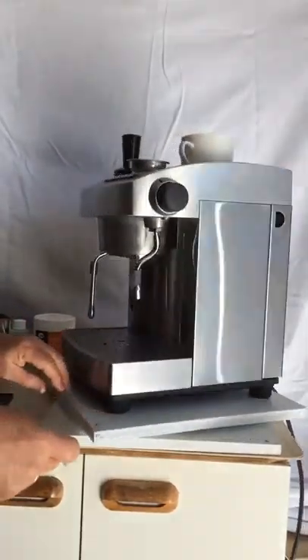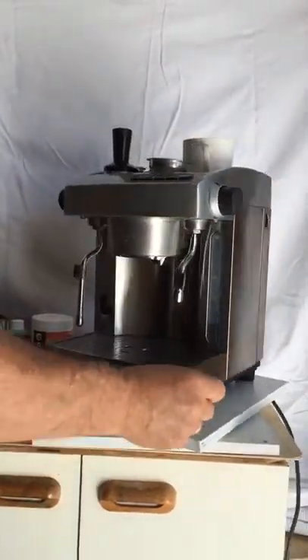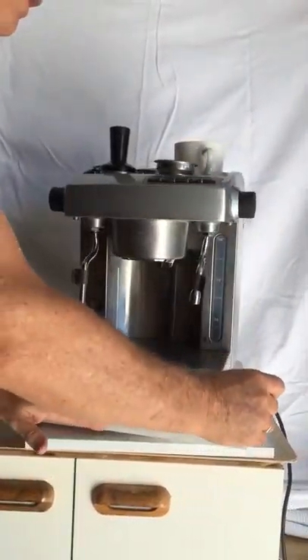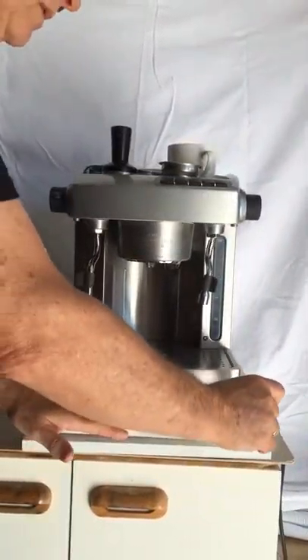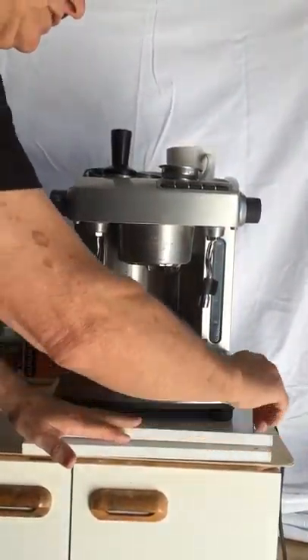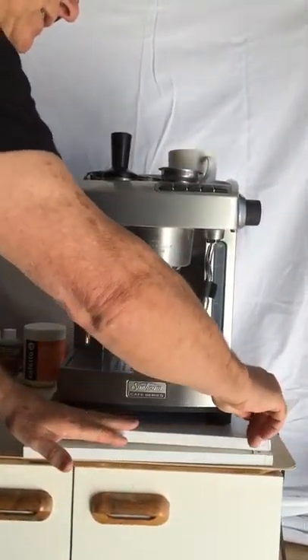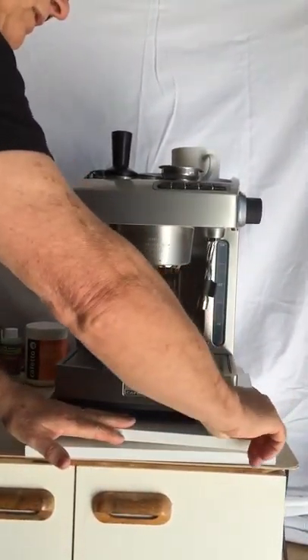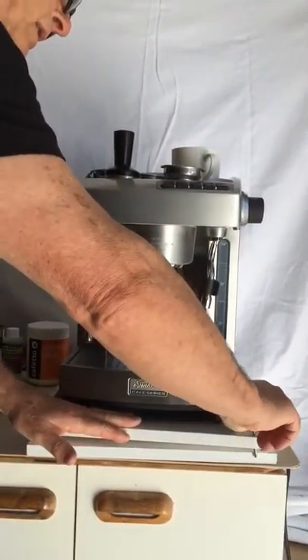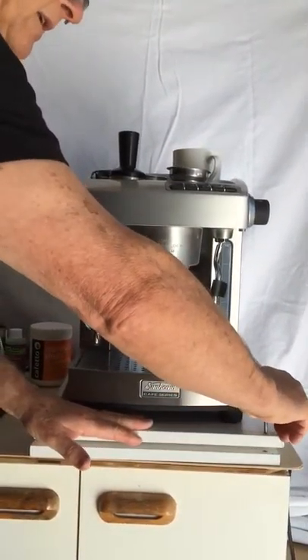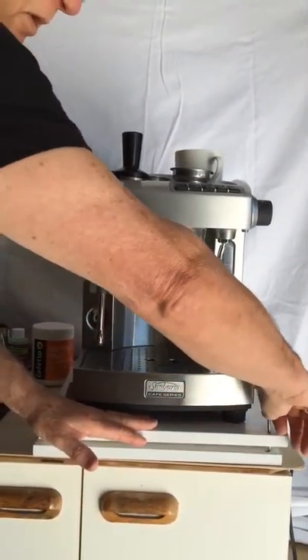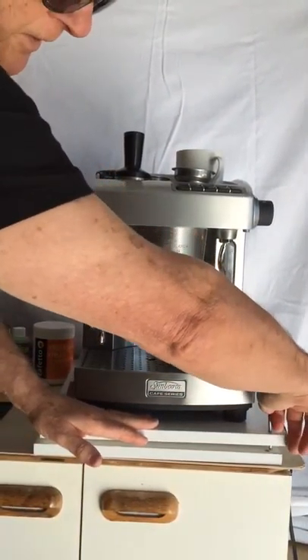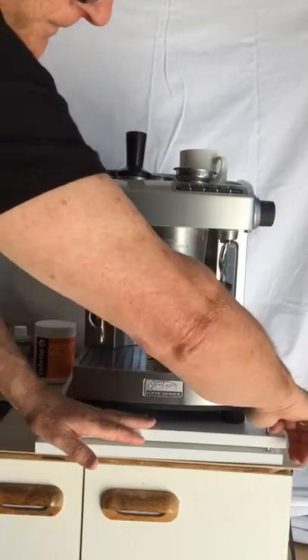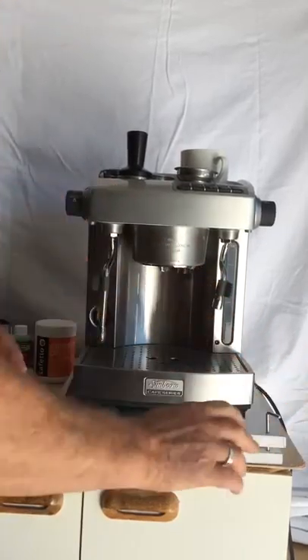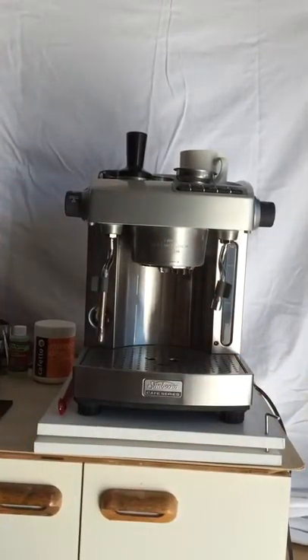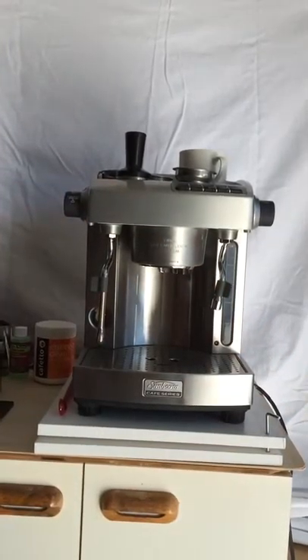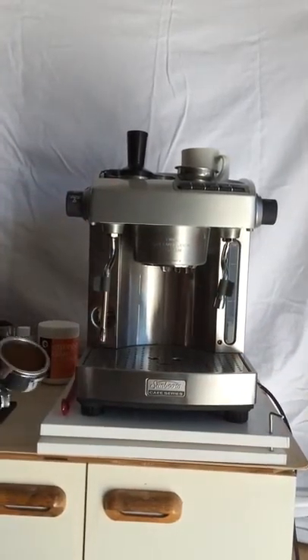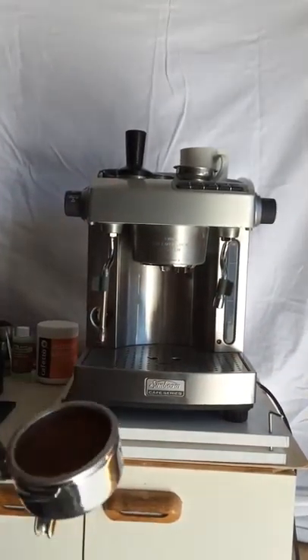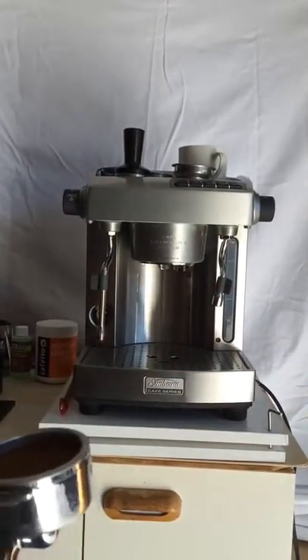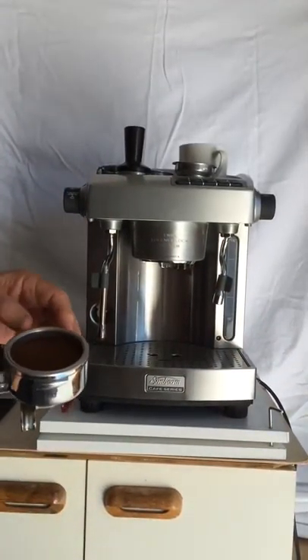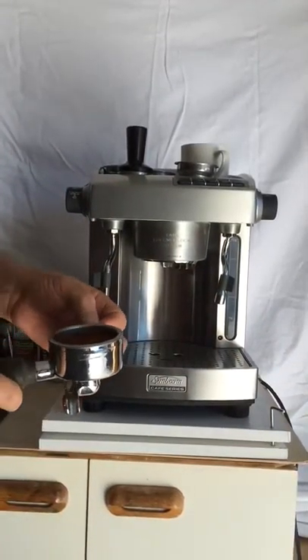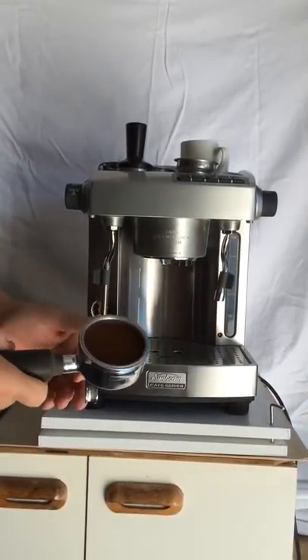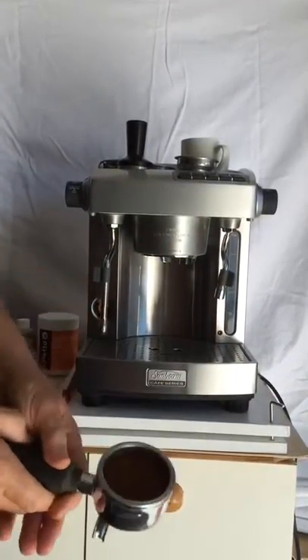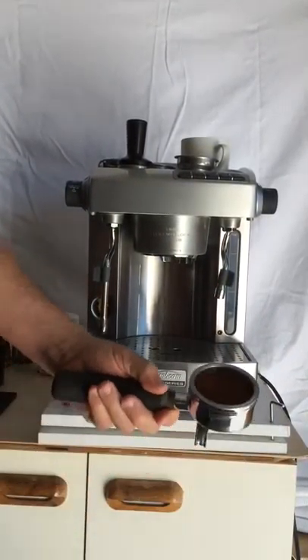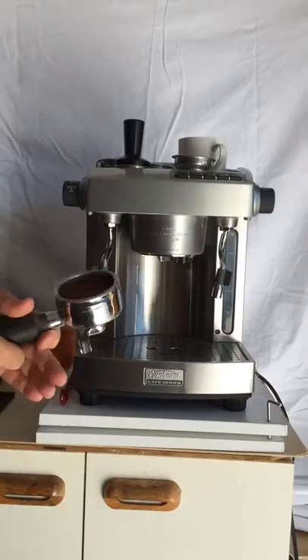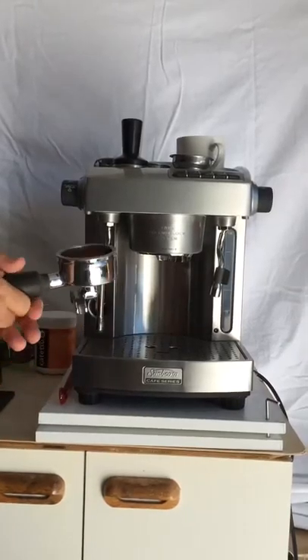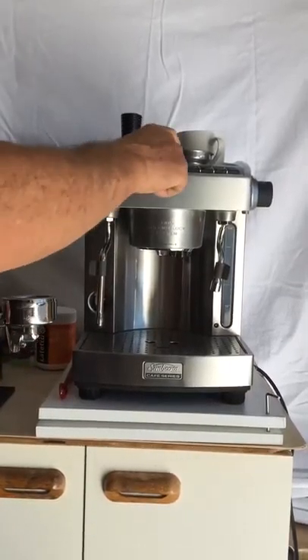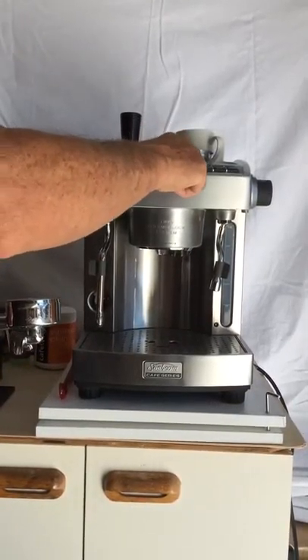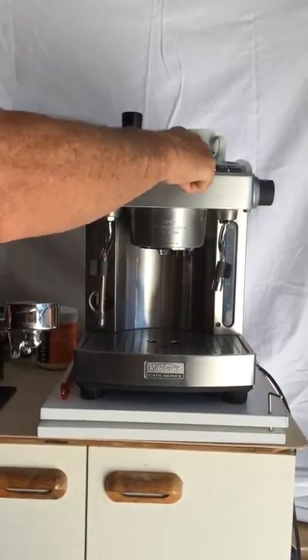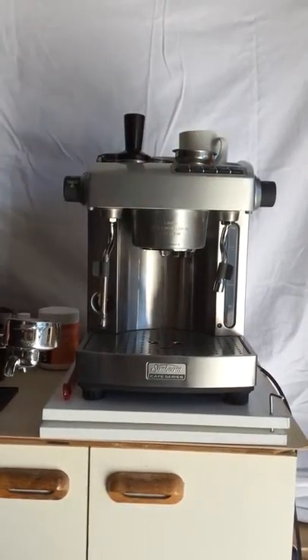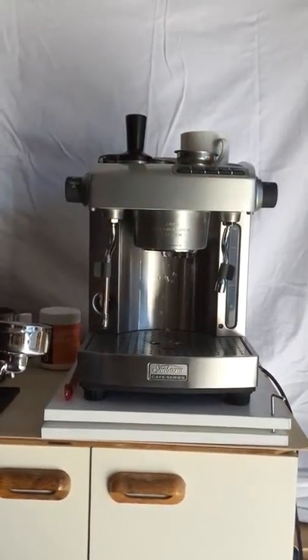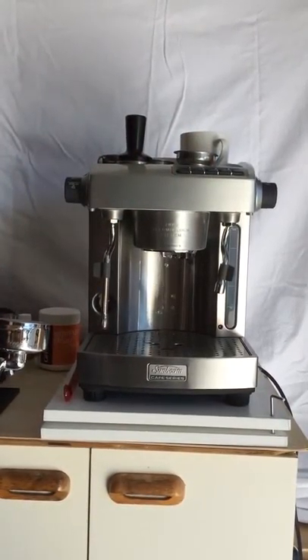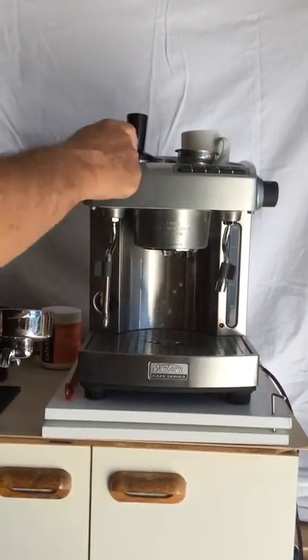It's been fully serviced. I'm just going to show you how to do a coffee on it. I've already done a grind and I've got it in the portafilter. I'll just pump some water to it.